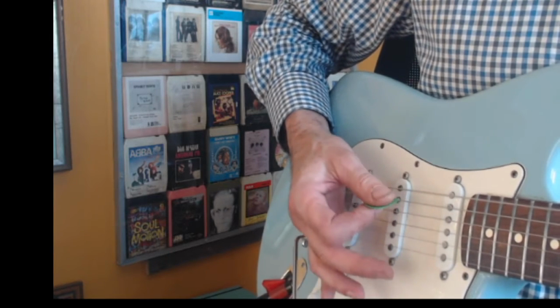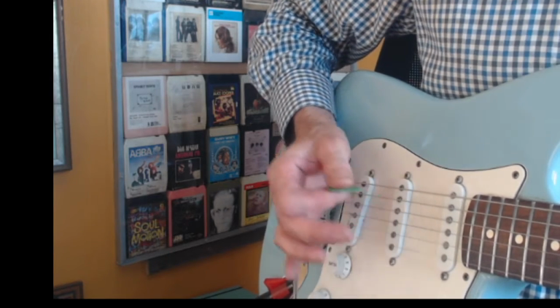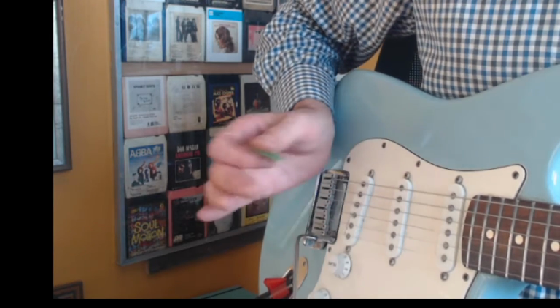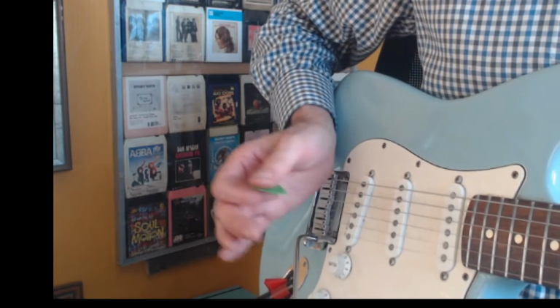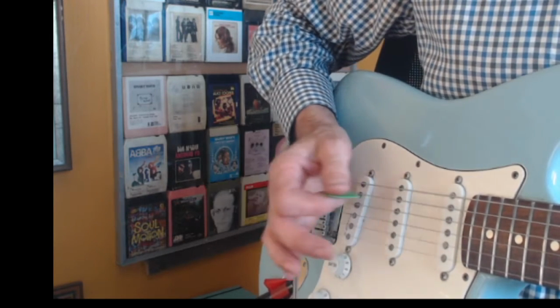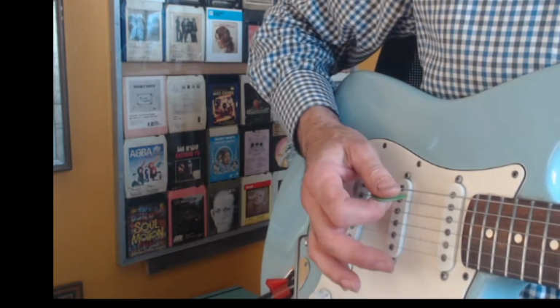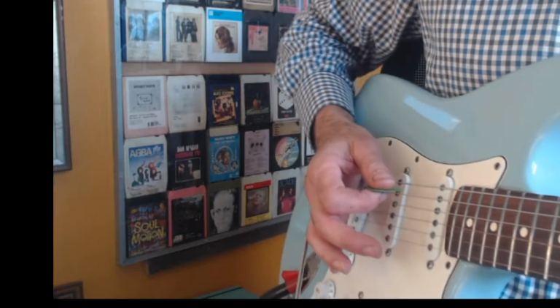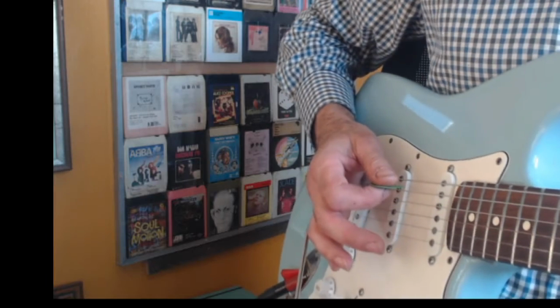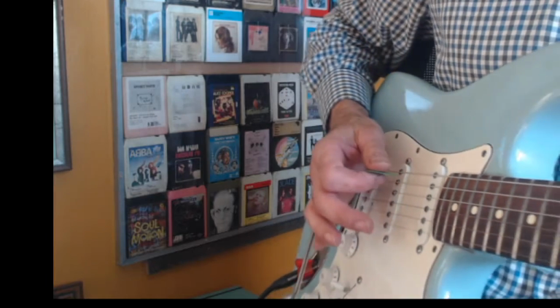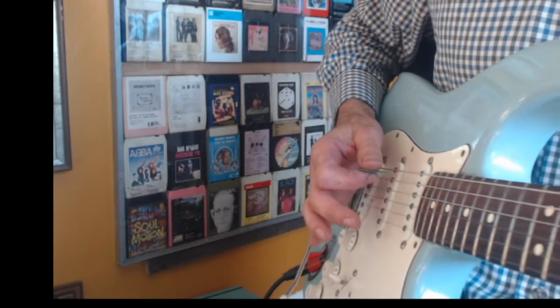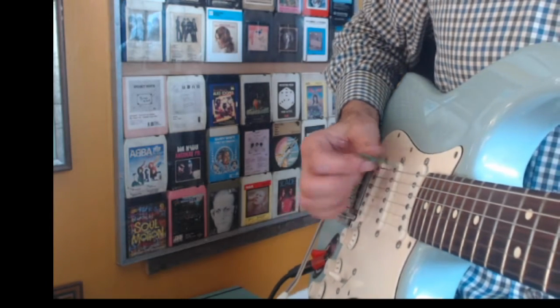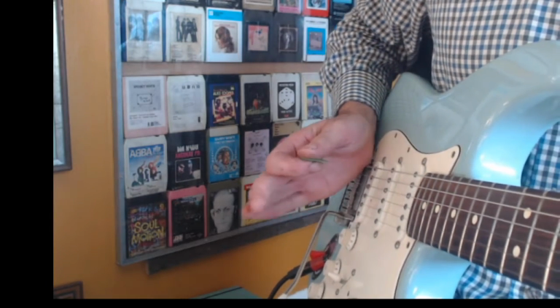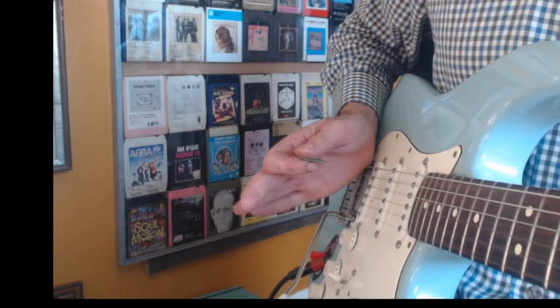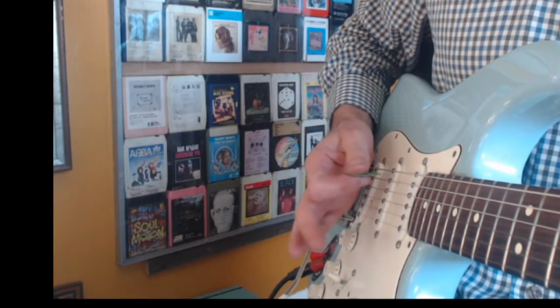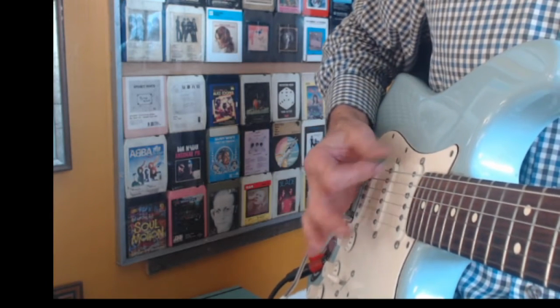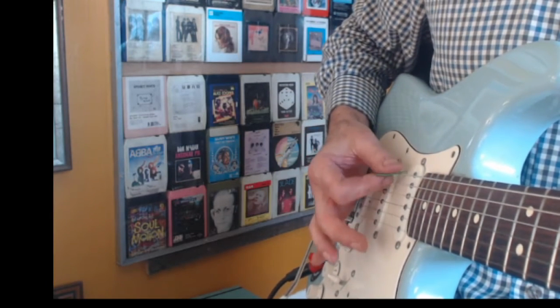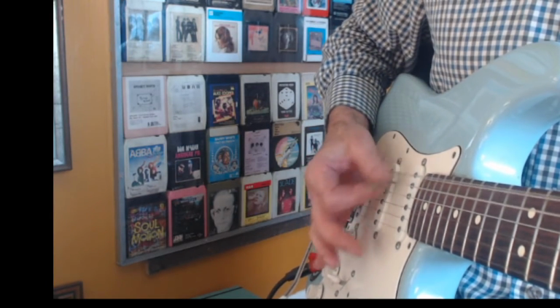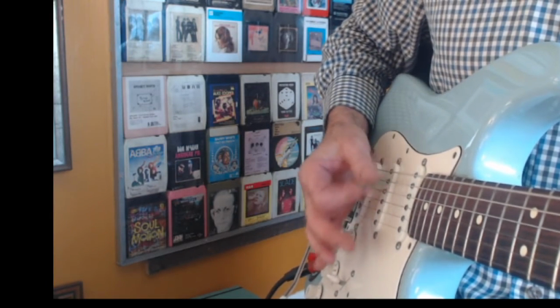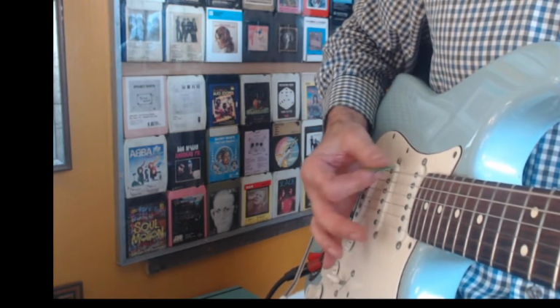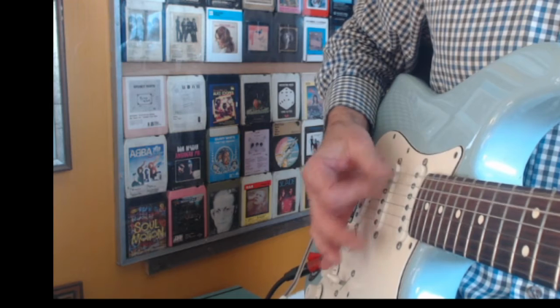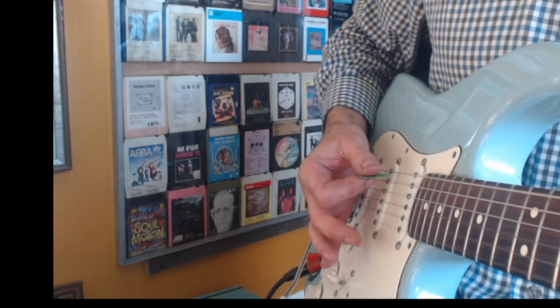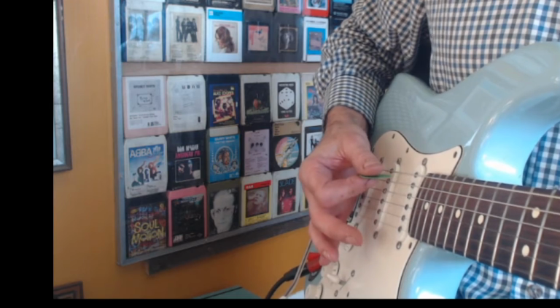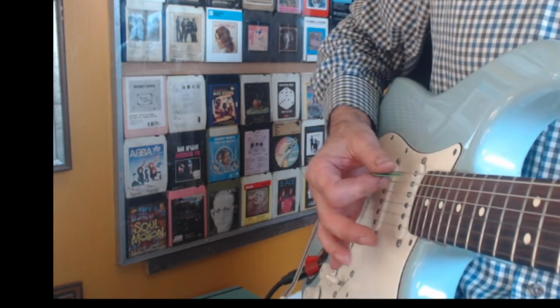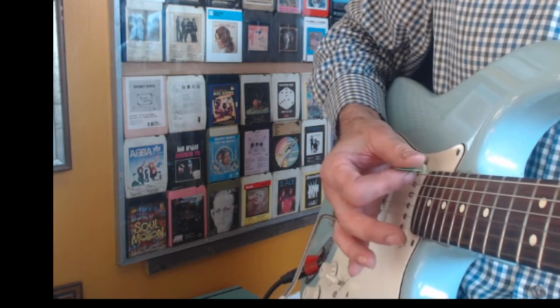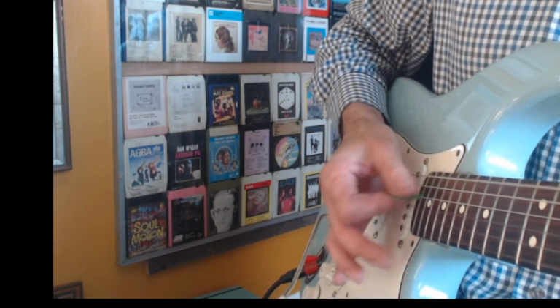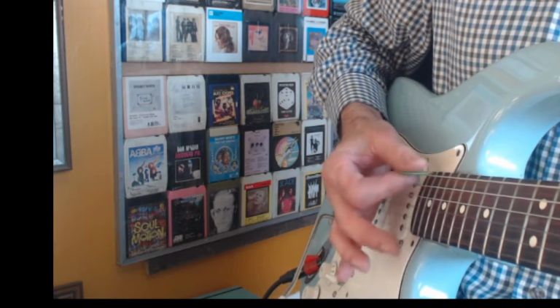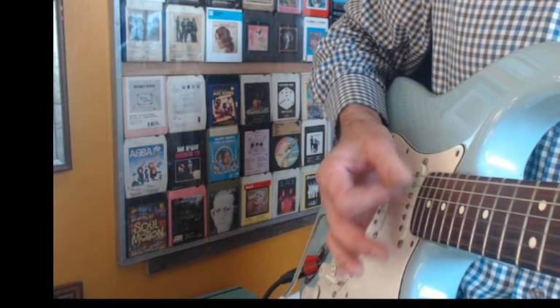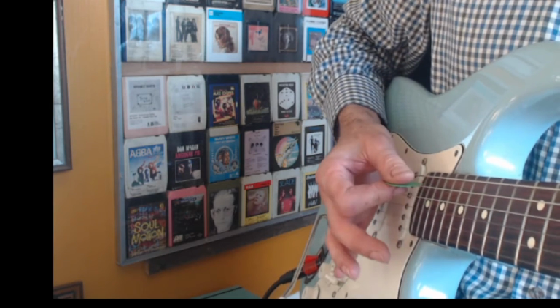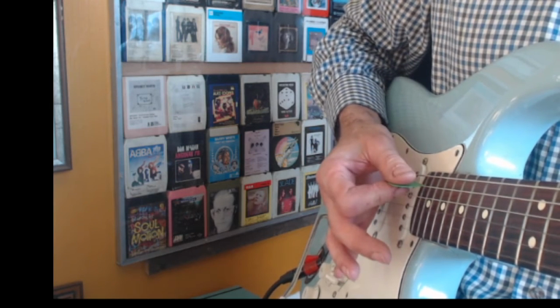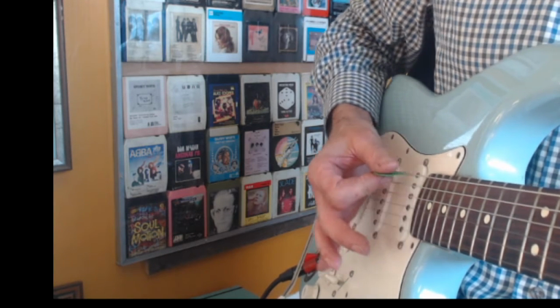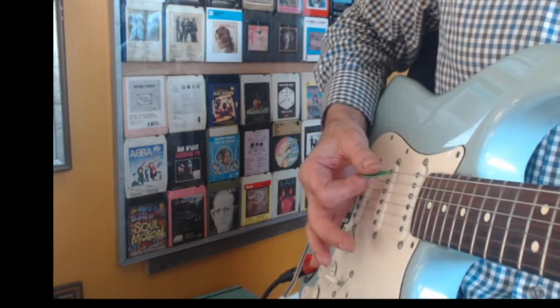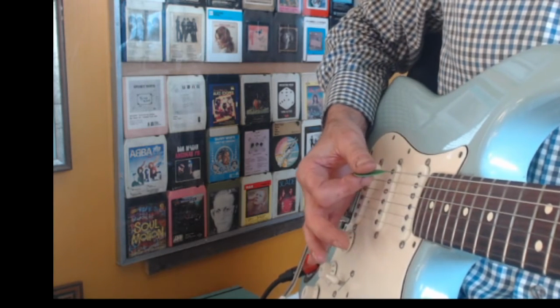So once again, just in front. I'll try and give you a different angle — there — and we get that sweet sound. If you're too far forward, not good. Further back.